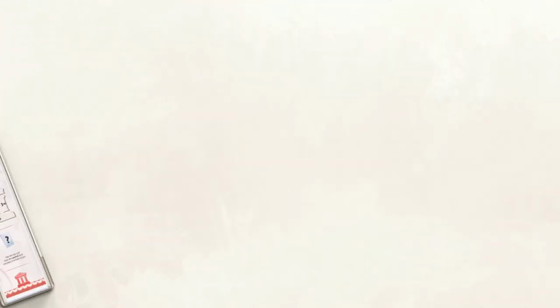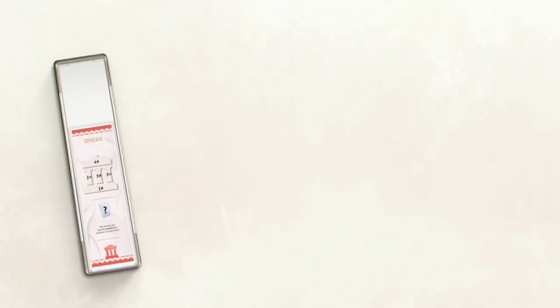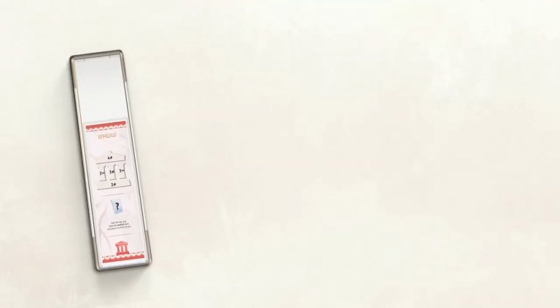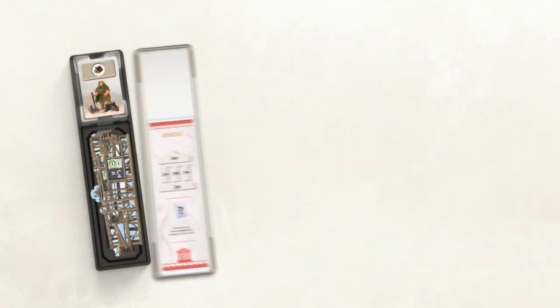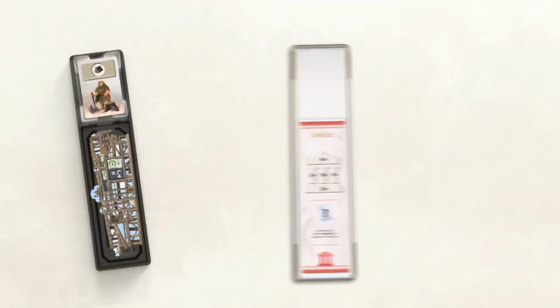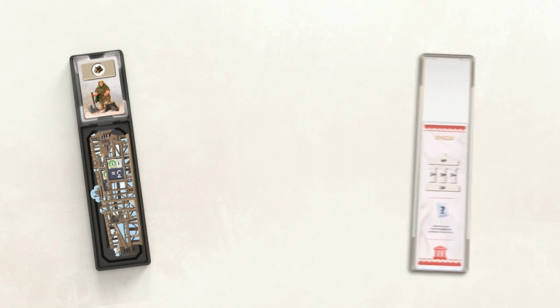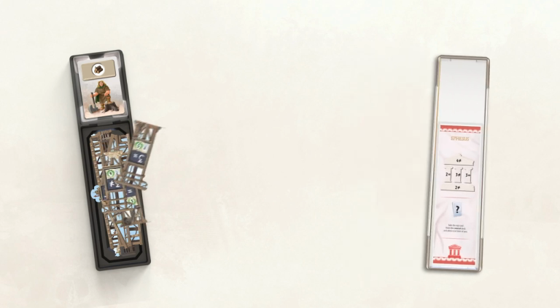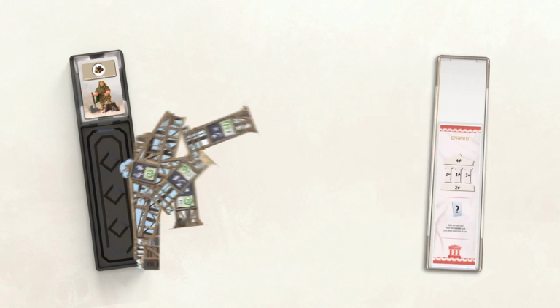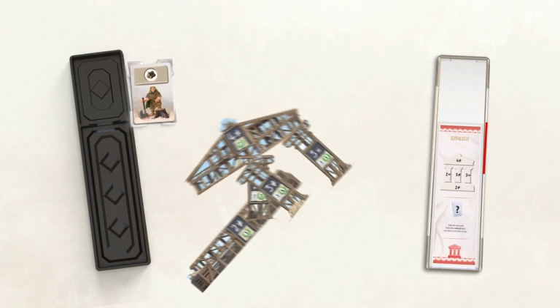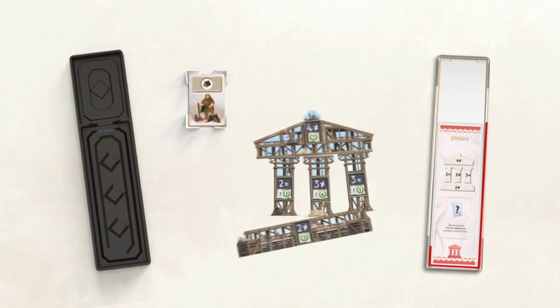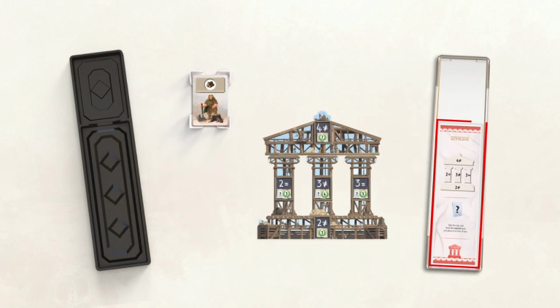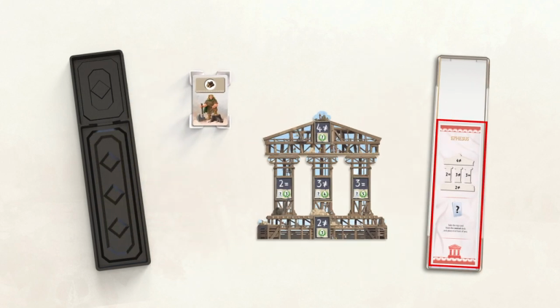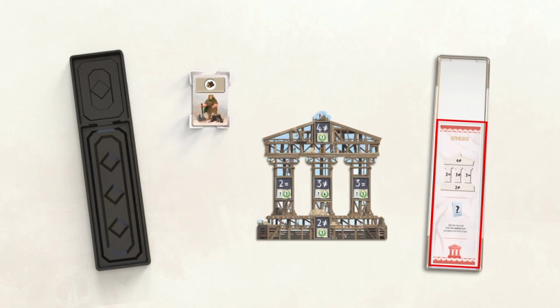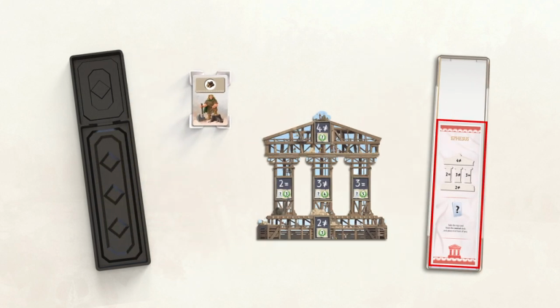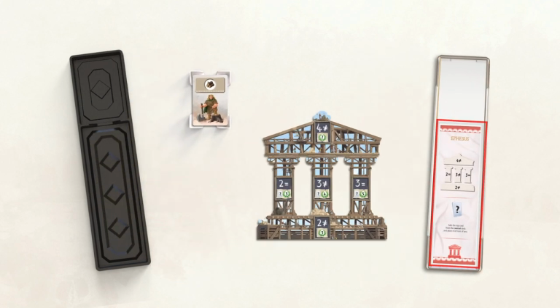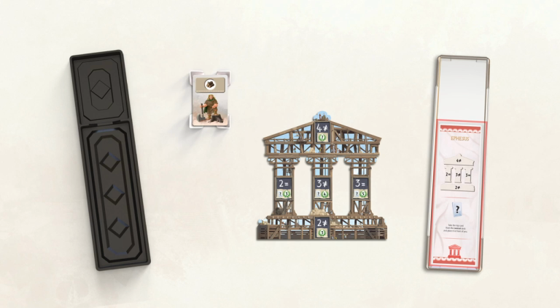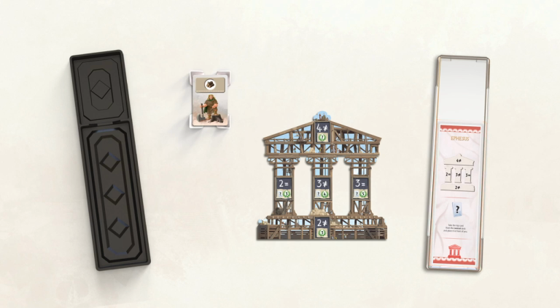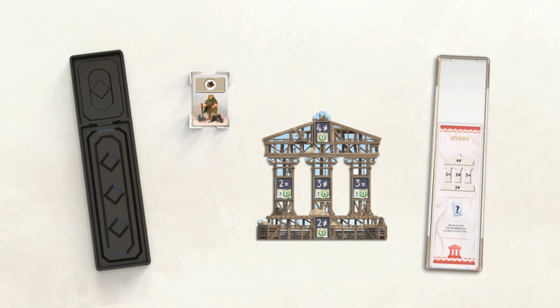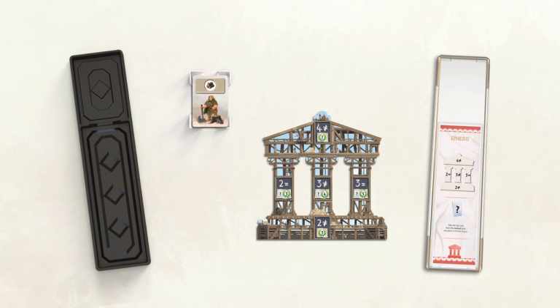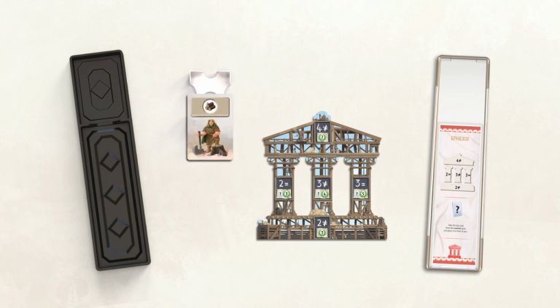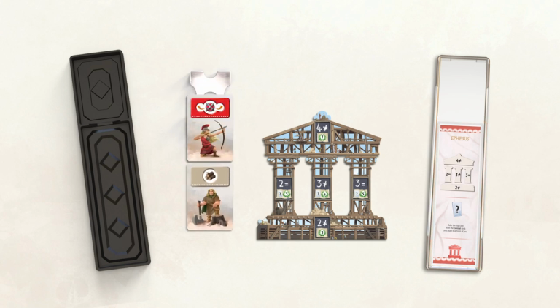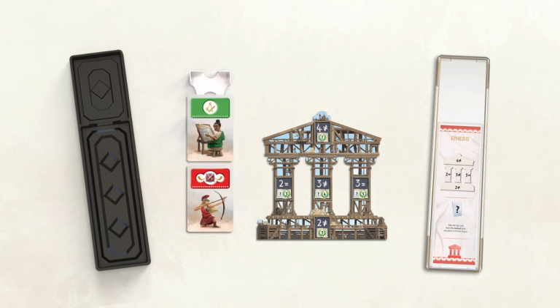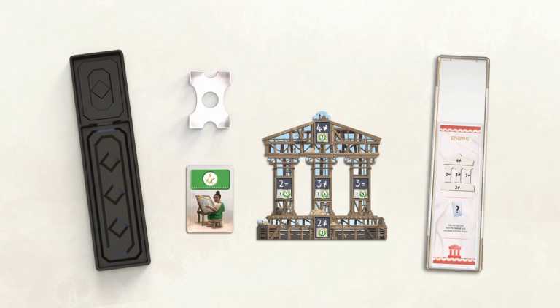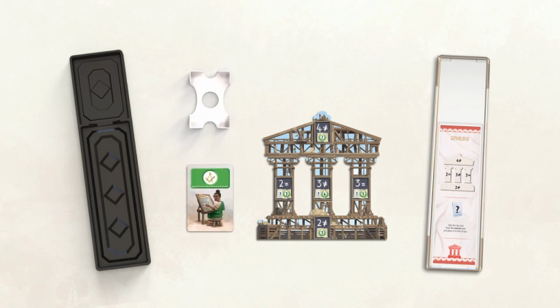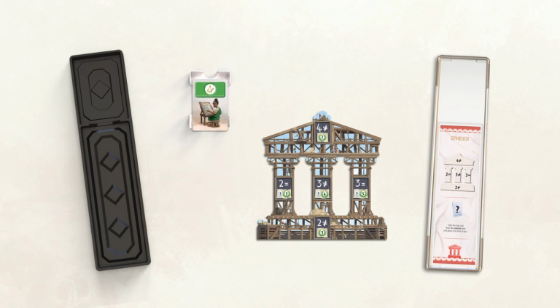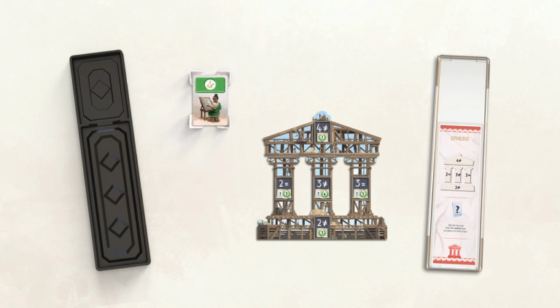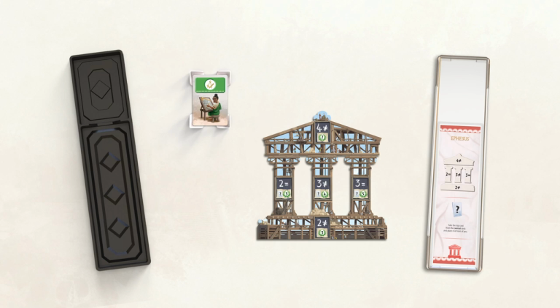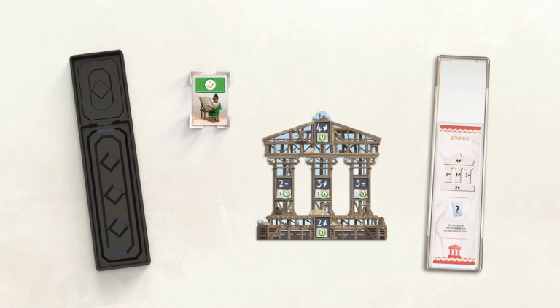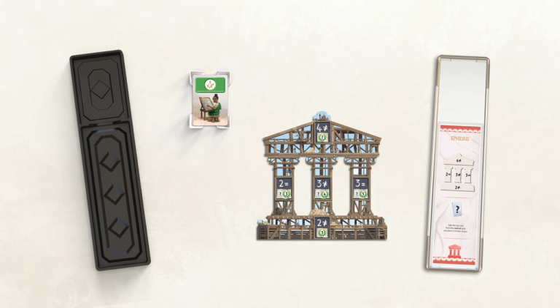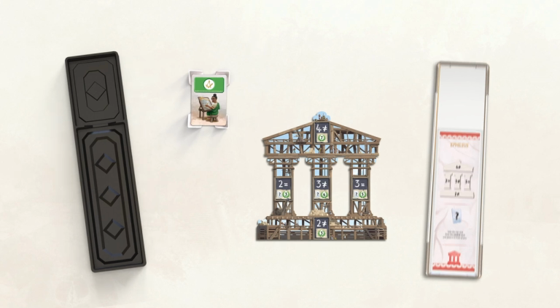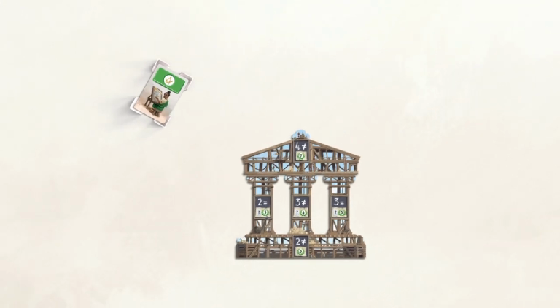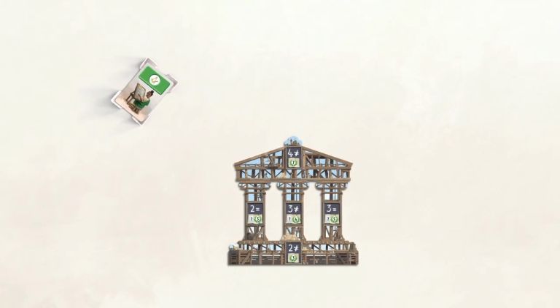Each player chooses a tray and removes everything inside. Assemble the 5 stages of your wonder, referring to the diagram on your tray. Shuffle your cards, put them face up in your holder, and put it between you and the left player.